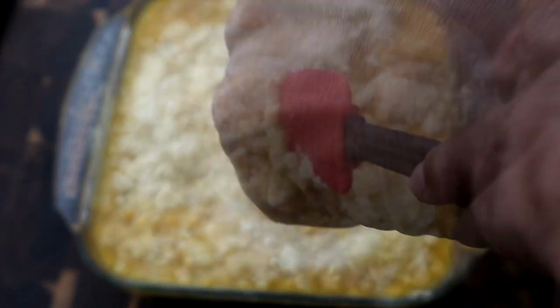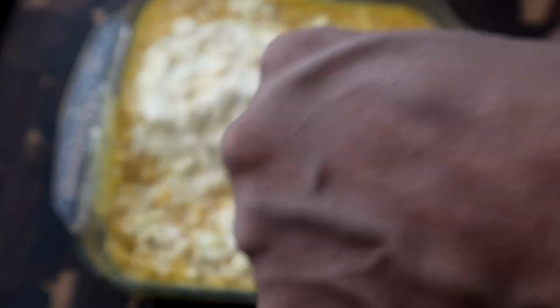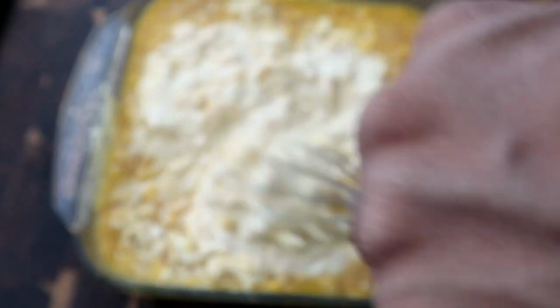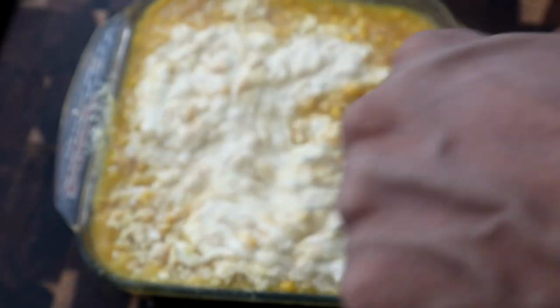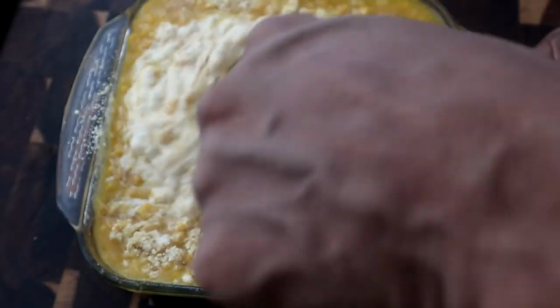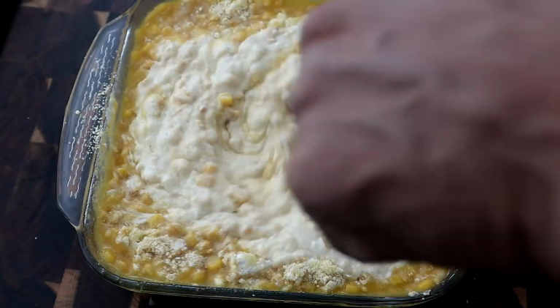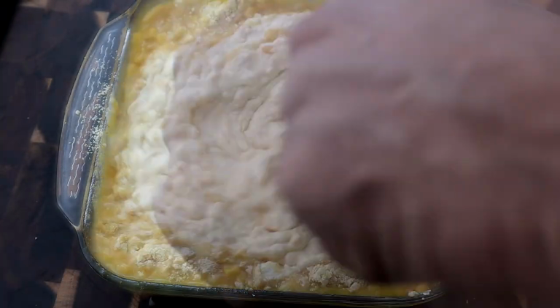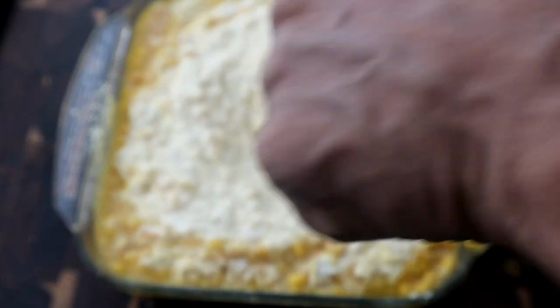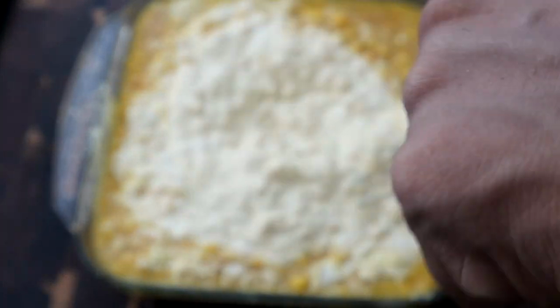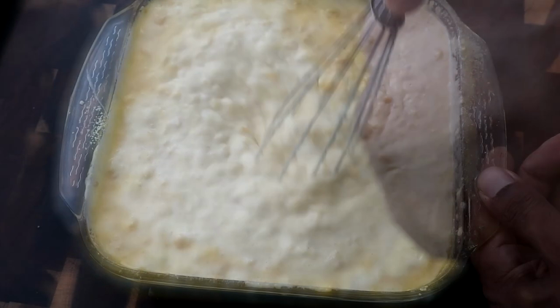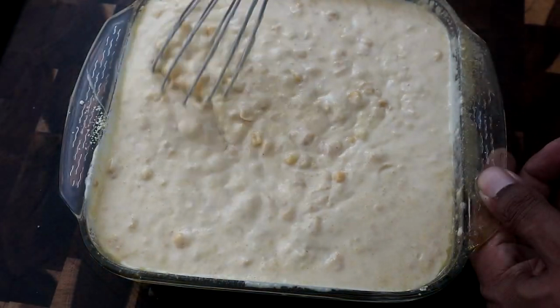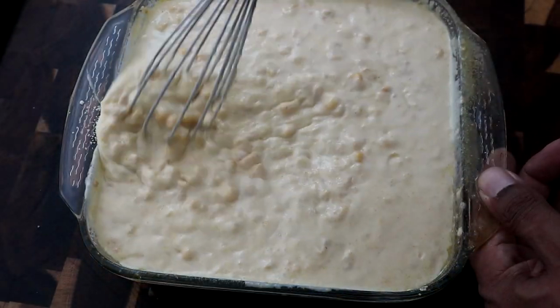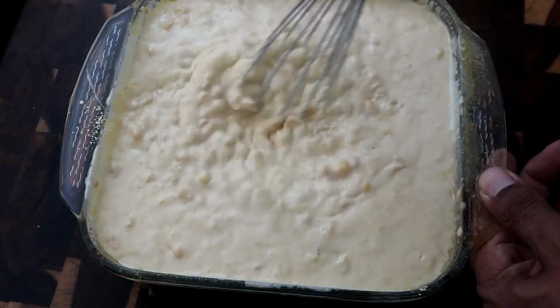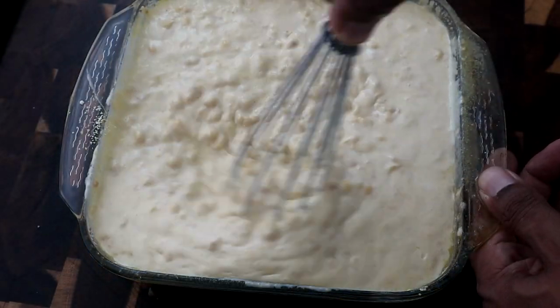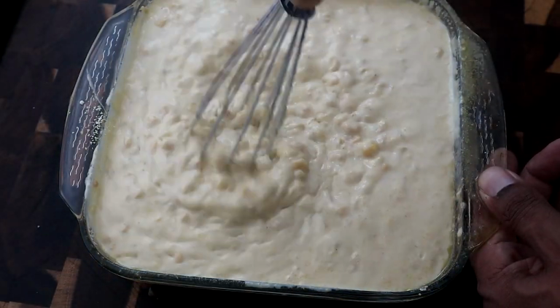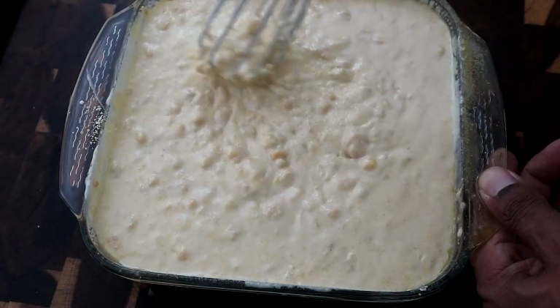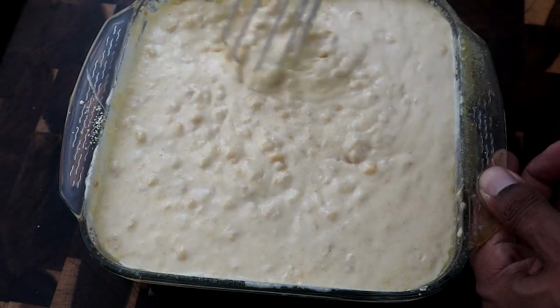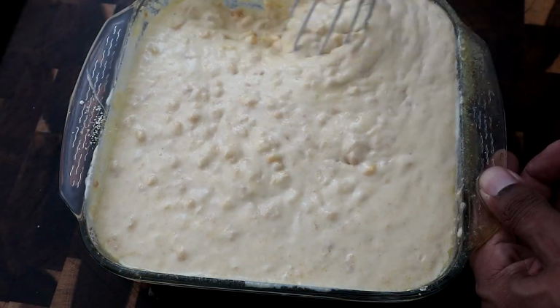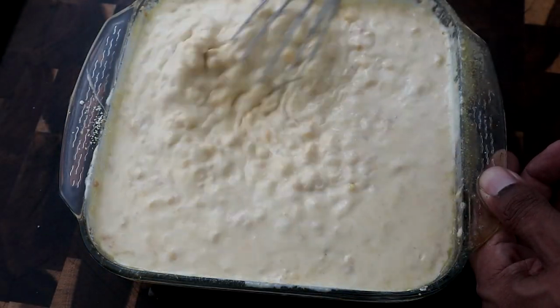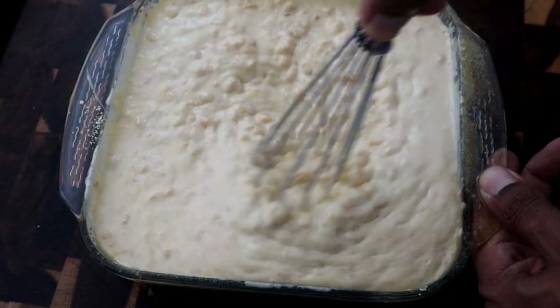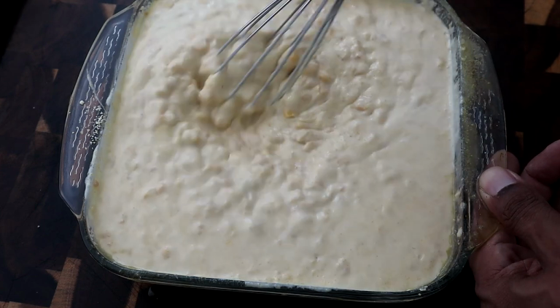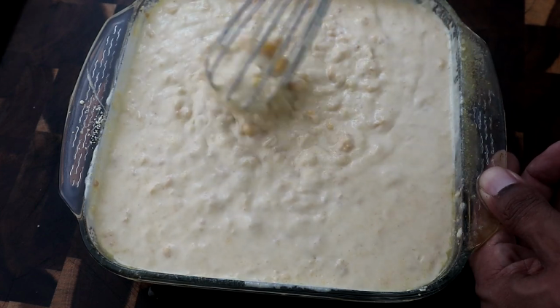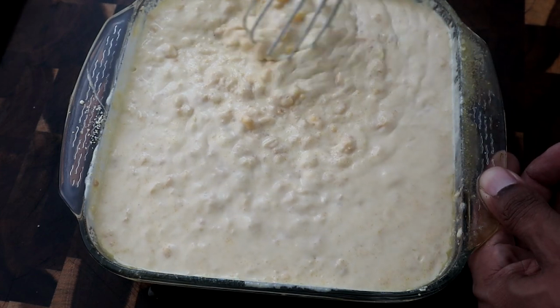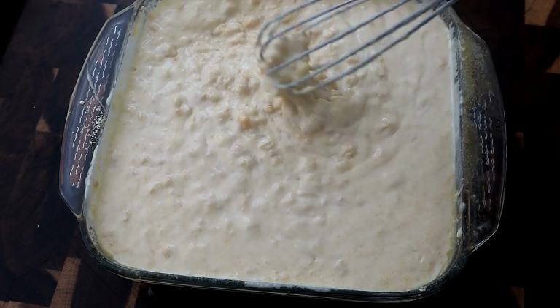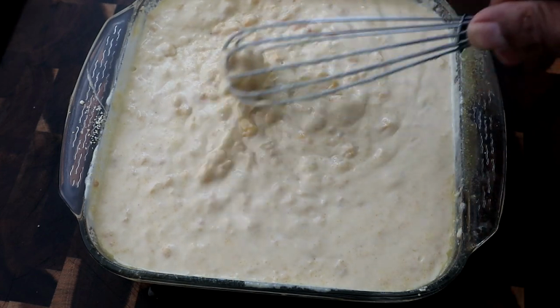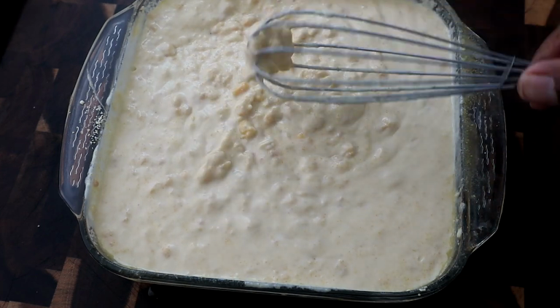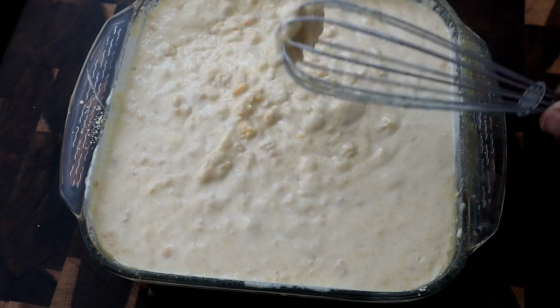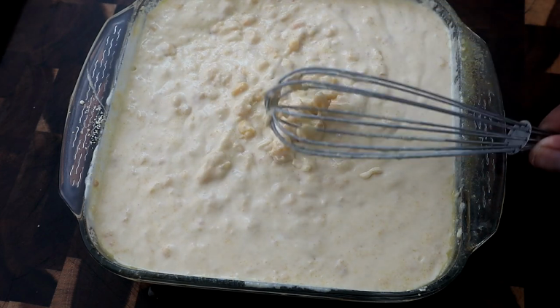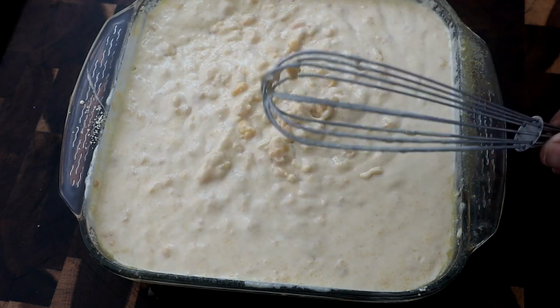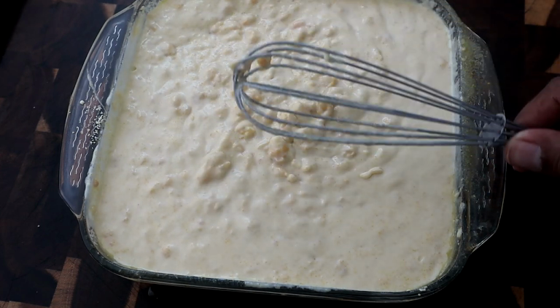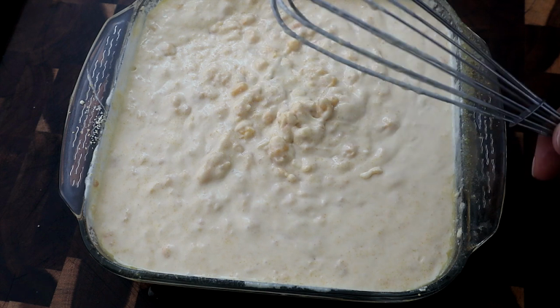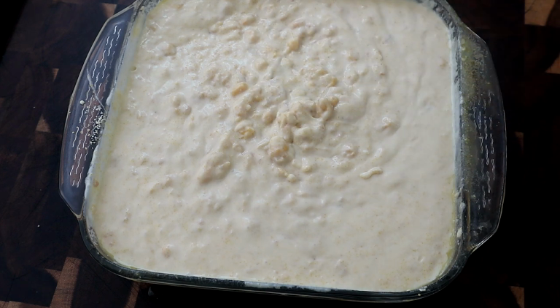It may take you a couple of minutes to make sure you get it all mixed properly. Alright guys, it looks like we are there — we have it all mixed up. As you can see it's pretty even on the top, the sour cream is spread out, and everything is evenly mixed, which is what we want.